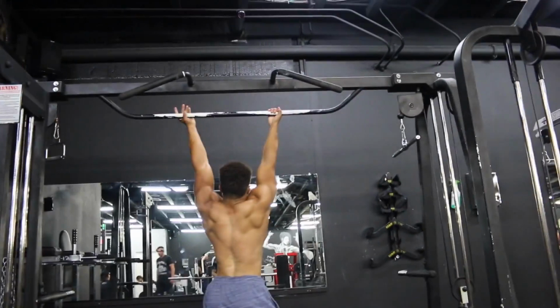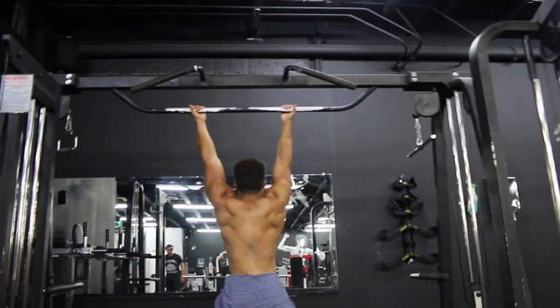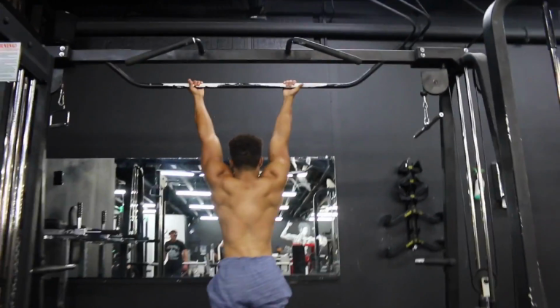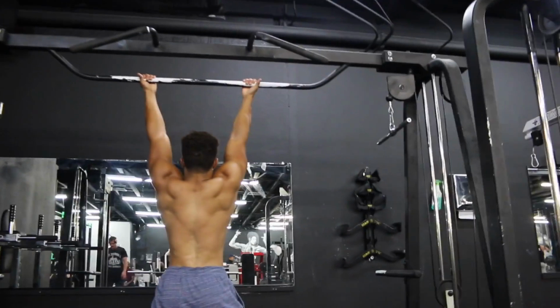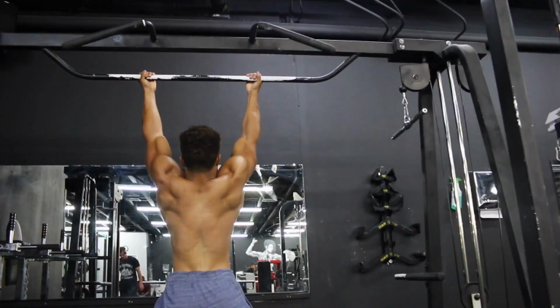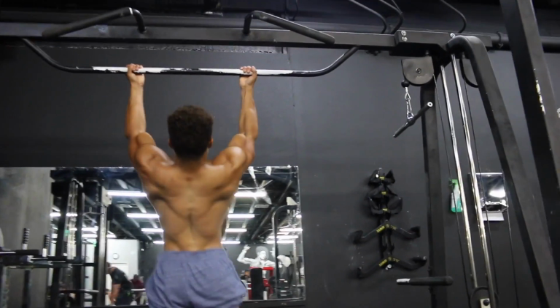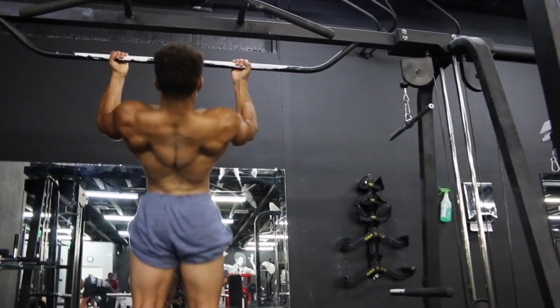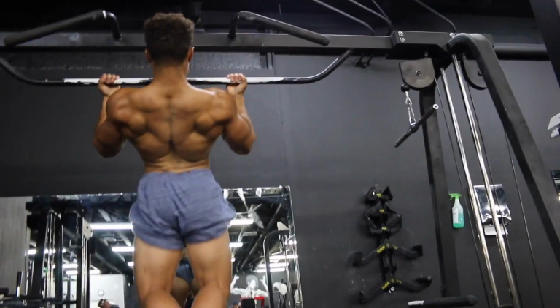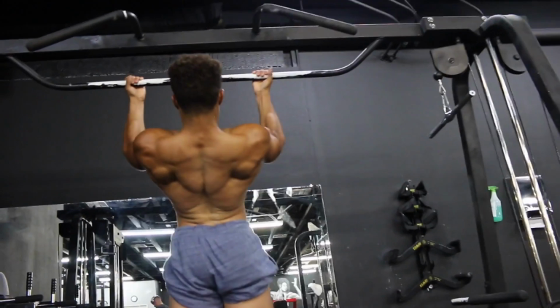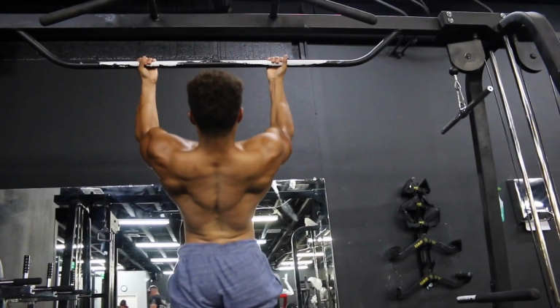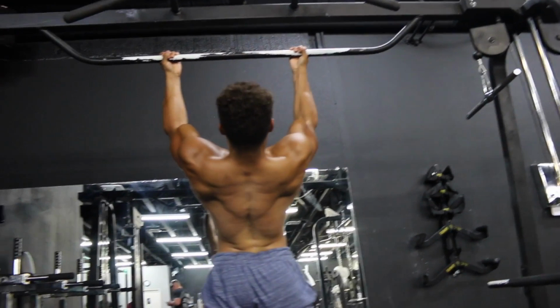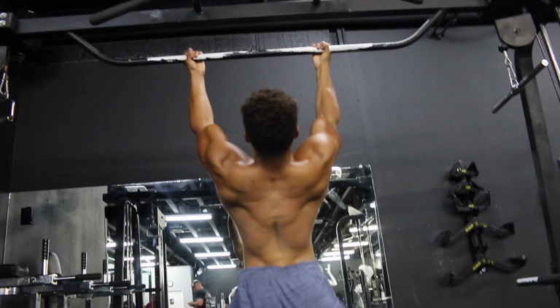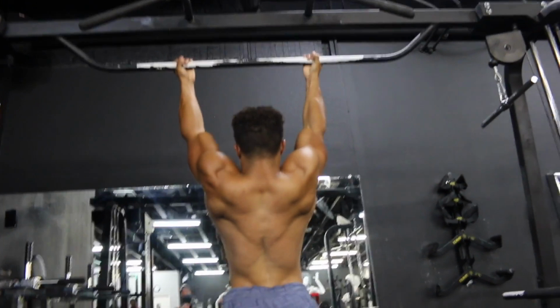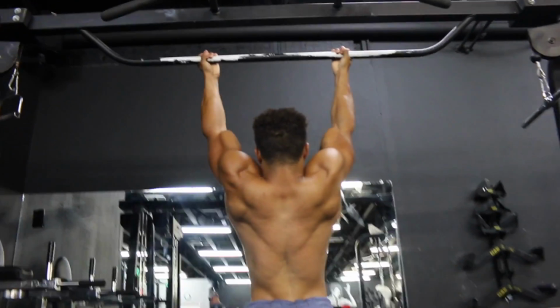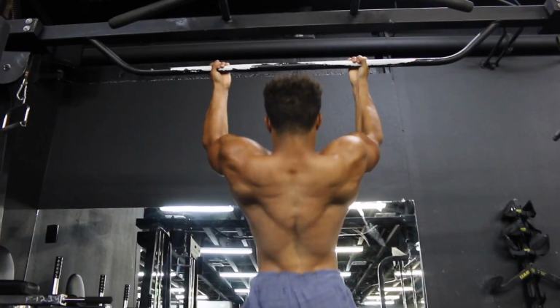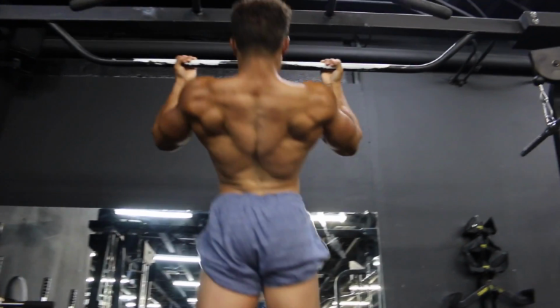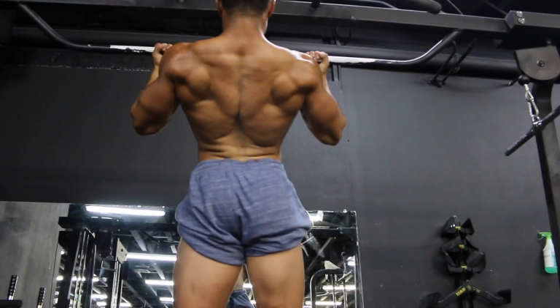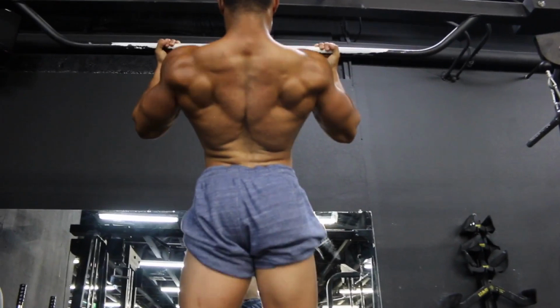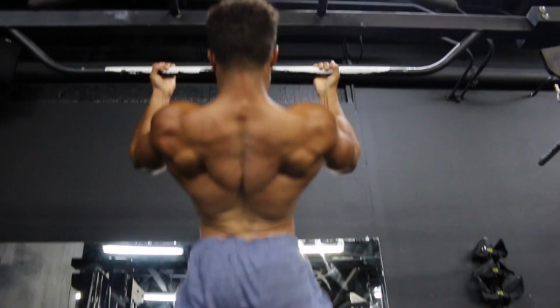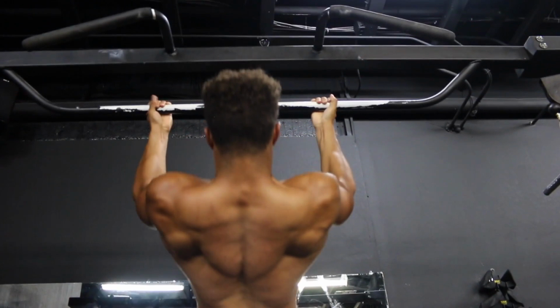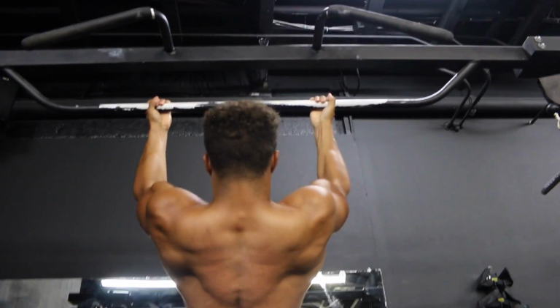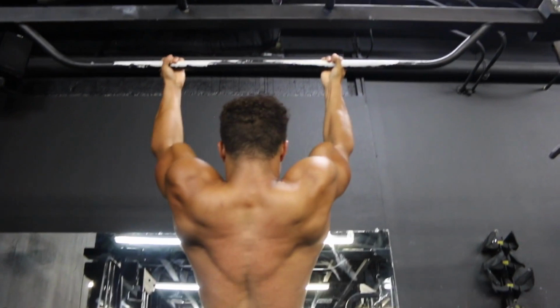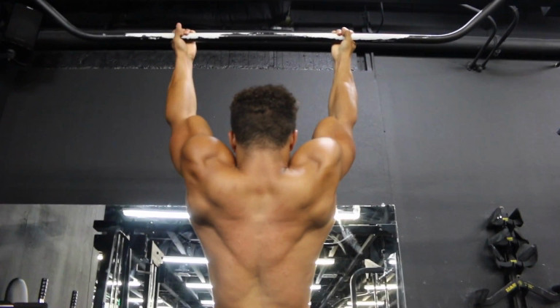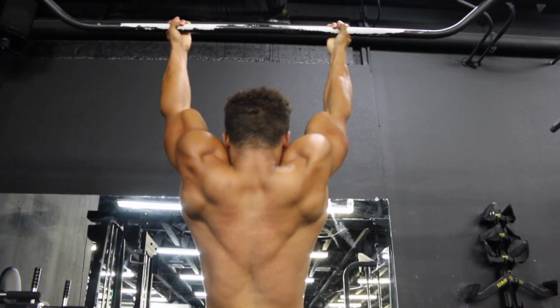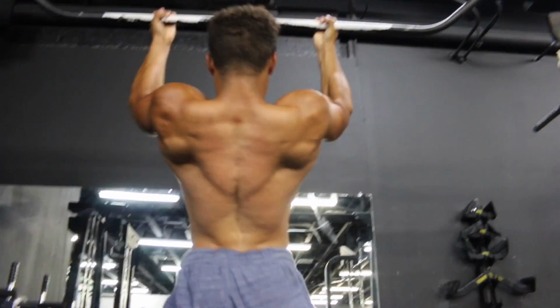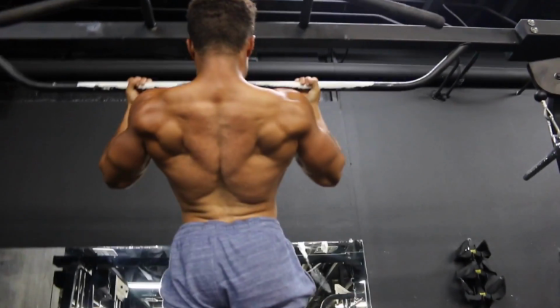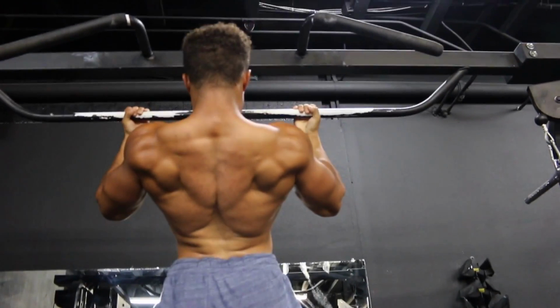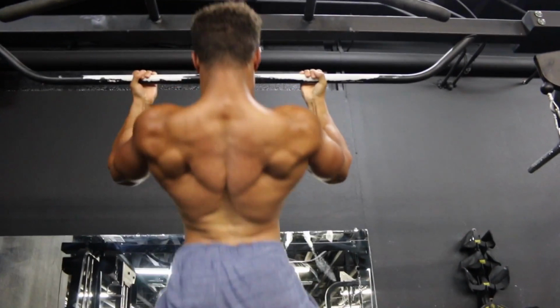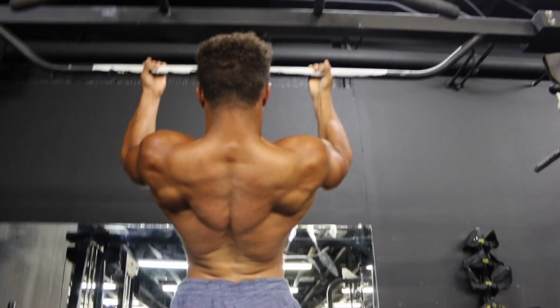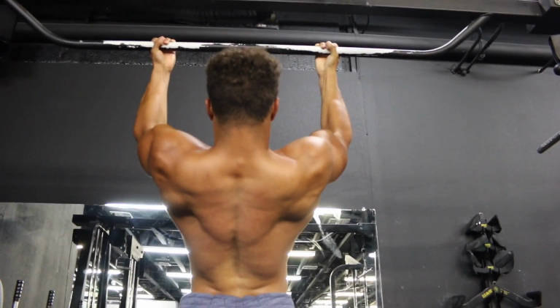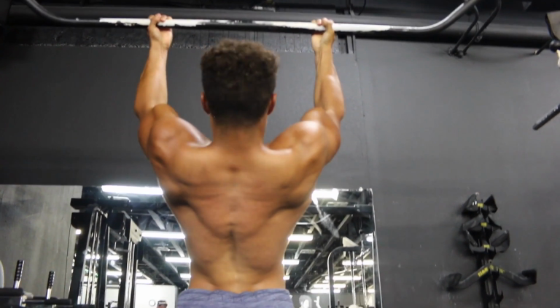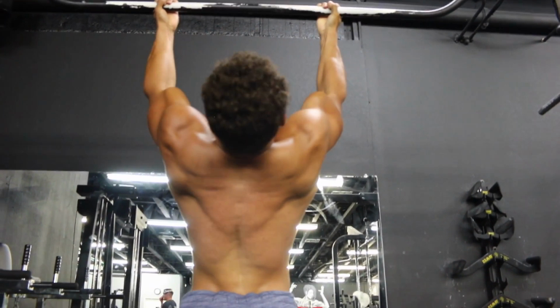To end this workout, we're moving to pull-ups — keeping it simple, keeping it basic. I'm just burning out here. You're burnt out anyway so you can probably only hit about six reps — that's all I could hit. I did about six reps each set and only did three sets.